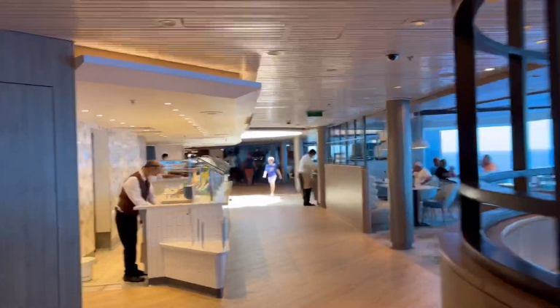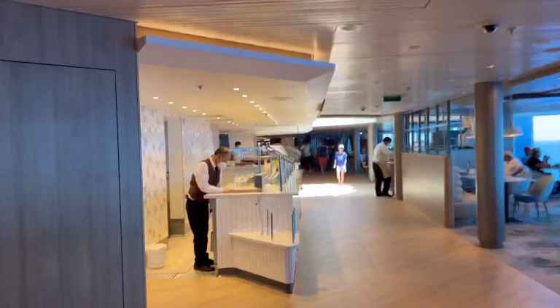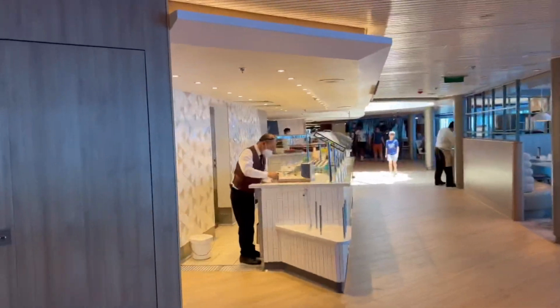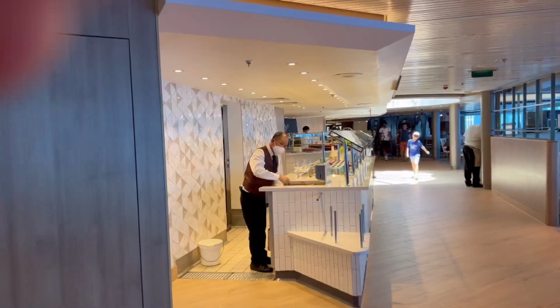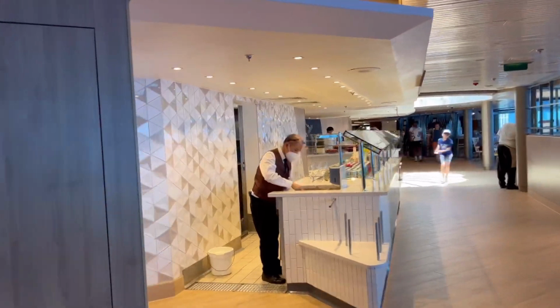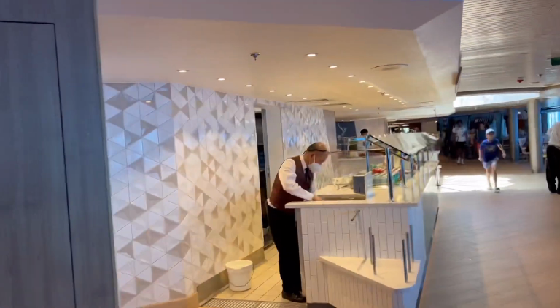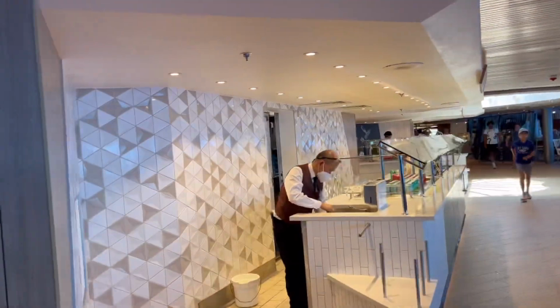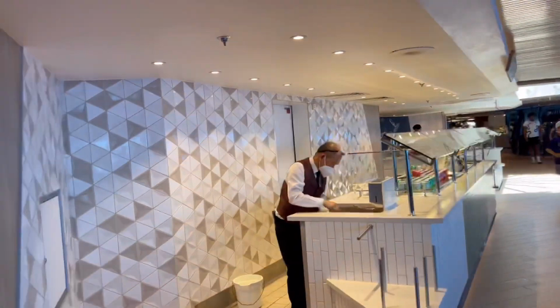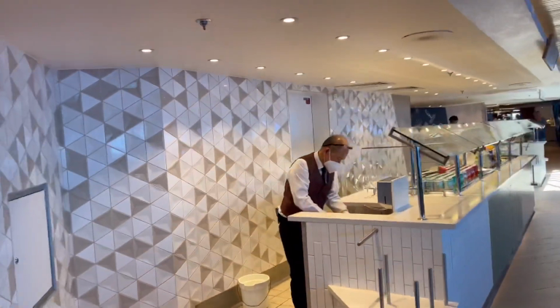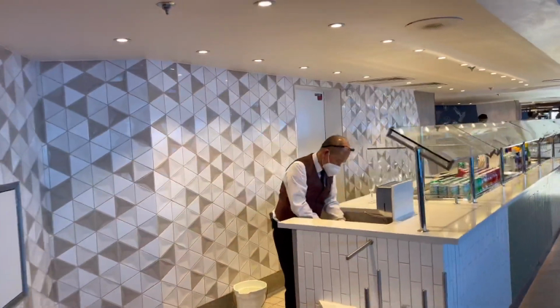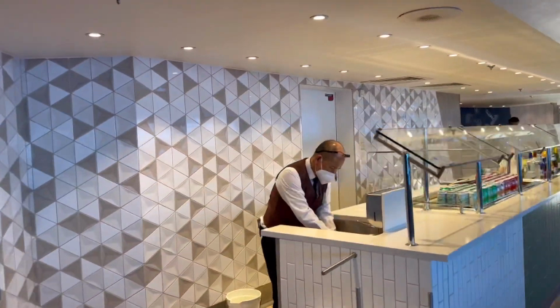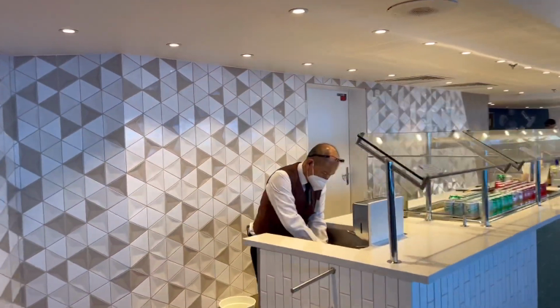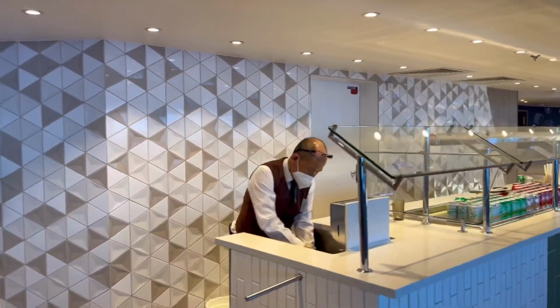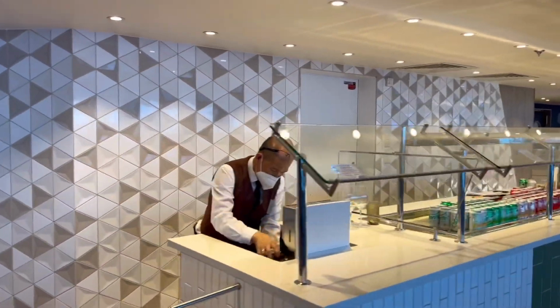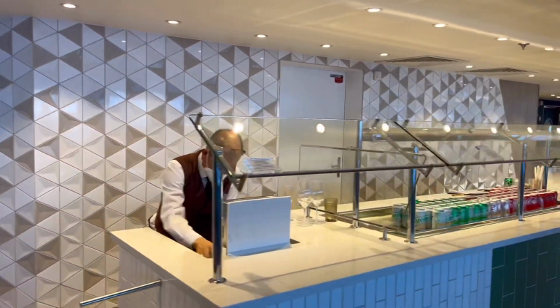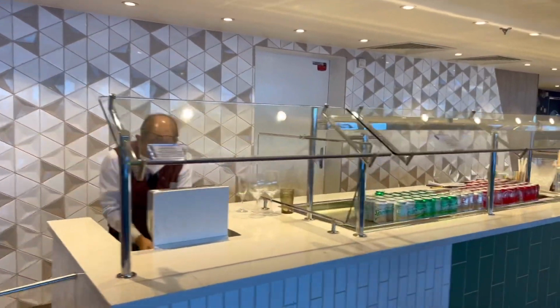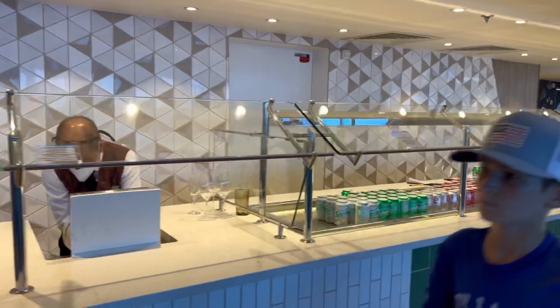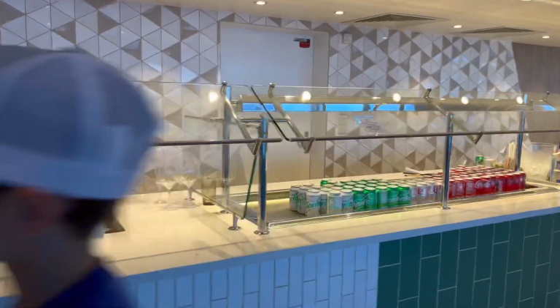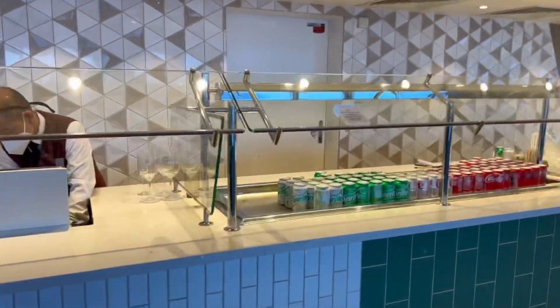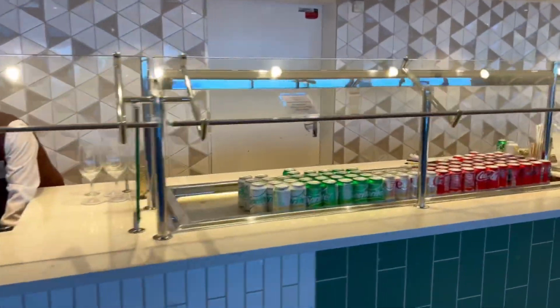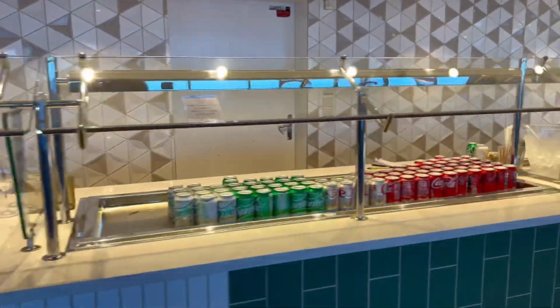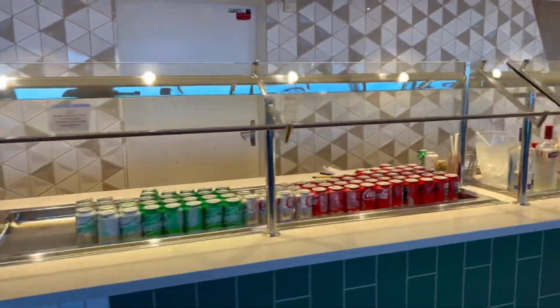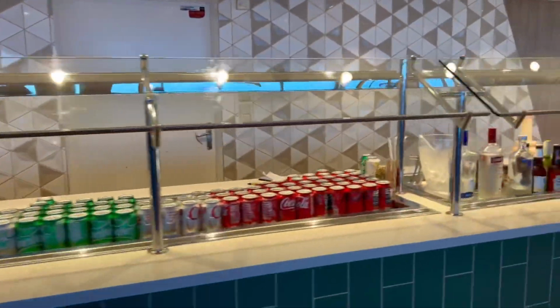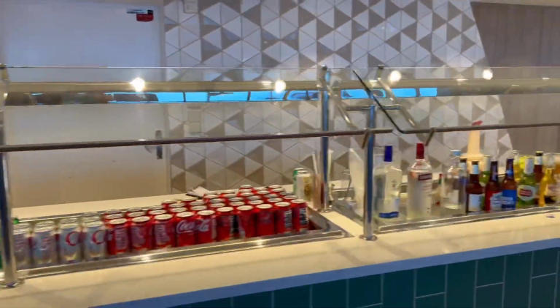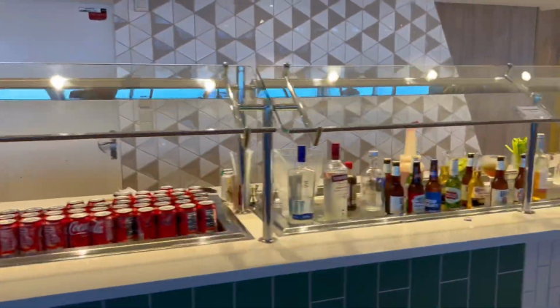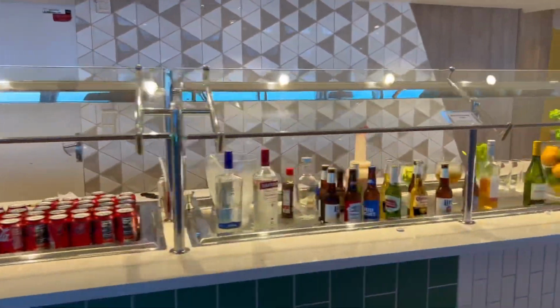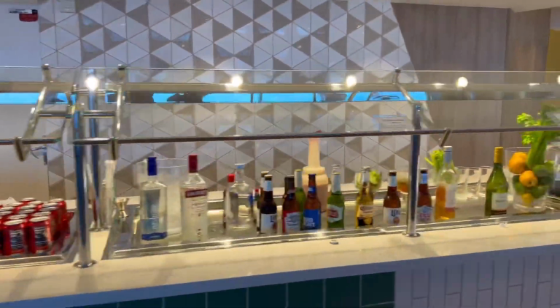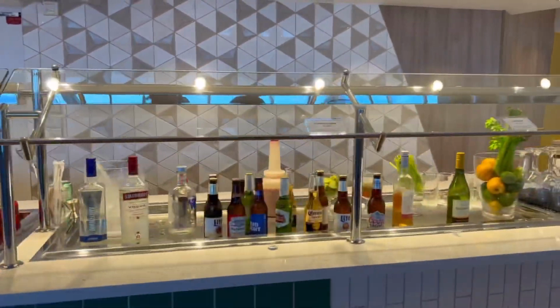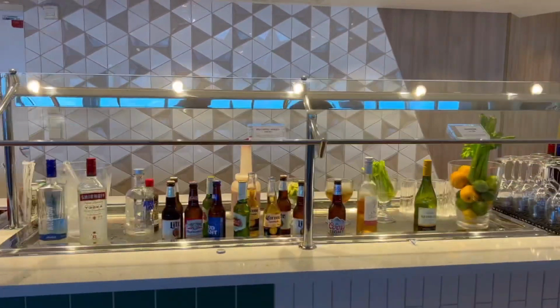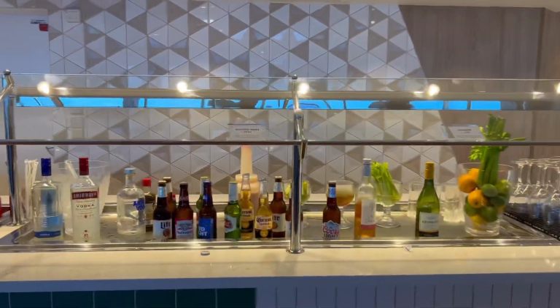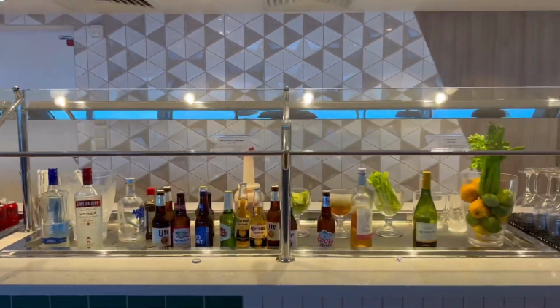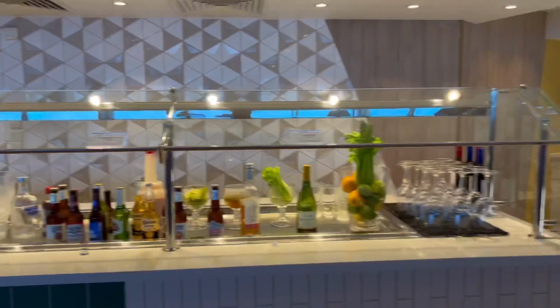Here's another beverage station, and as you can see they have Coke products. The only knock I have on them — there's no Michelob Ultra.